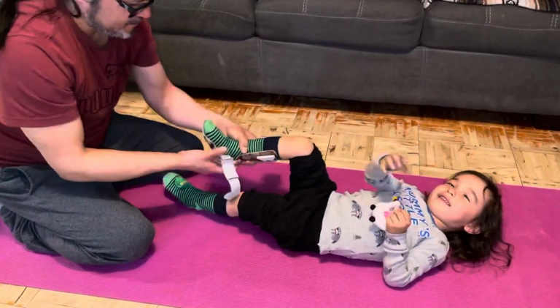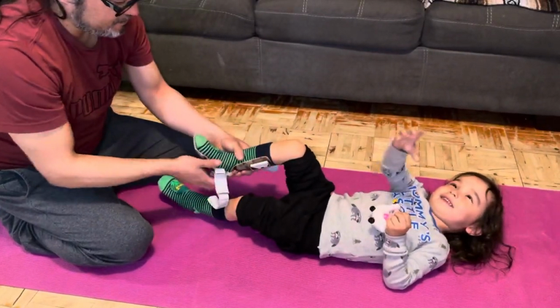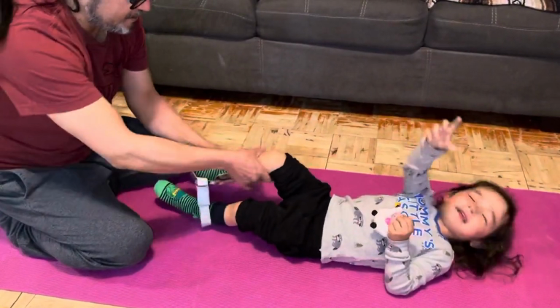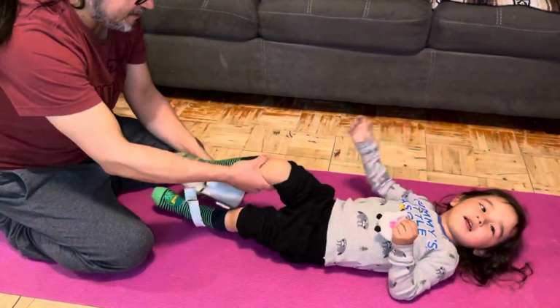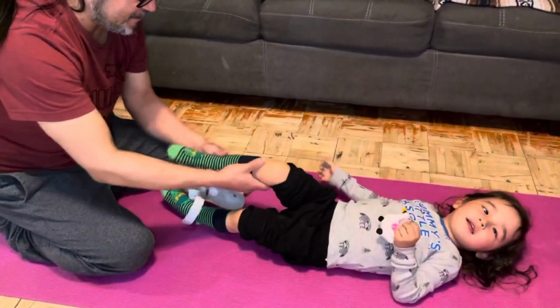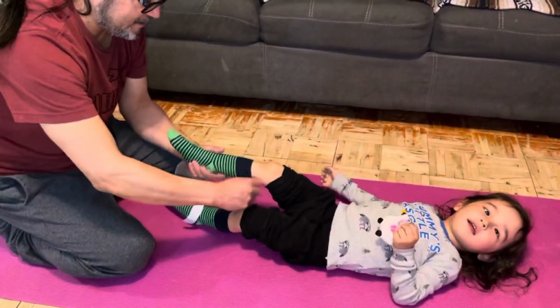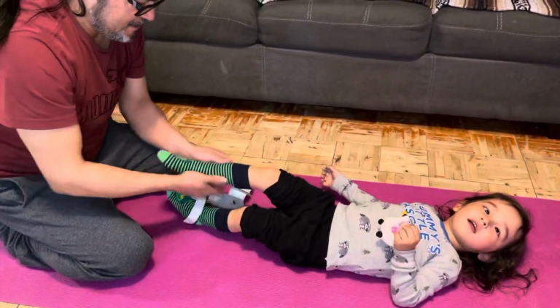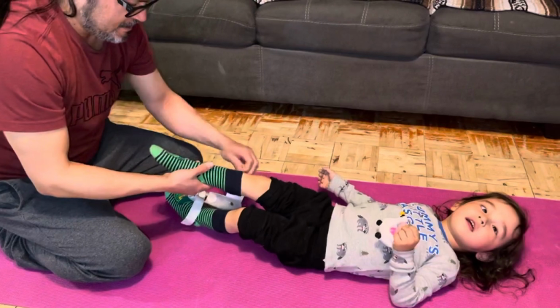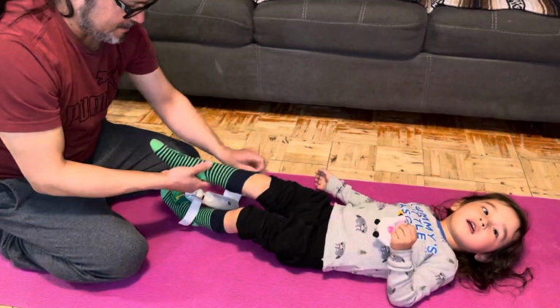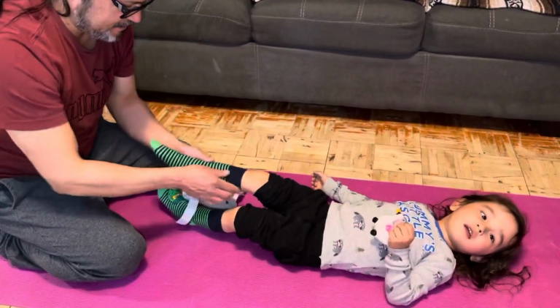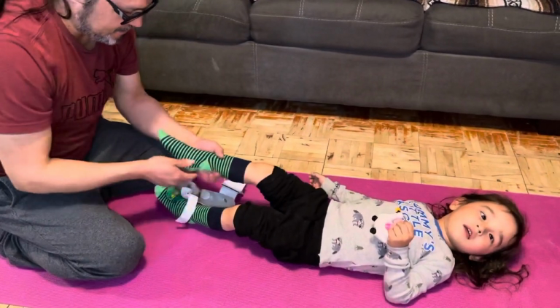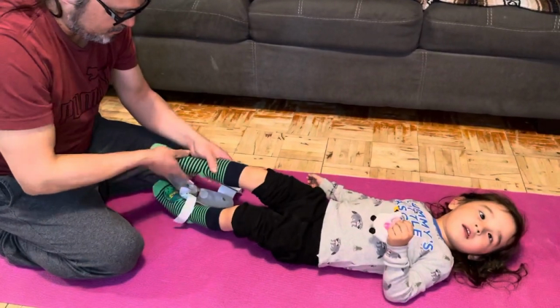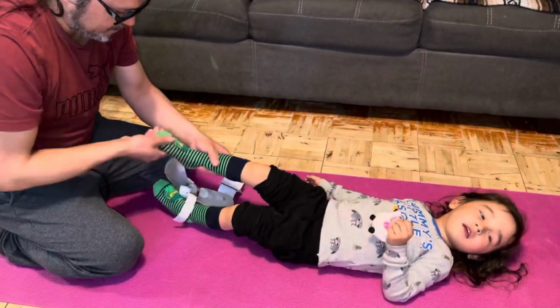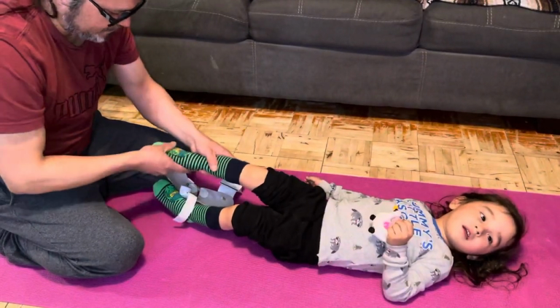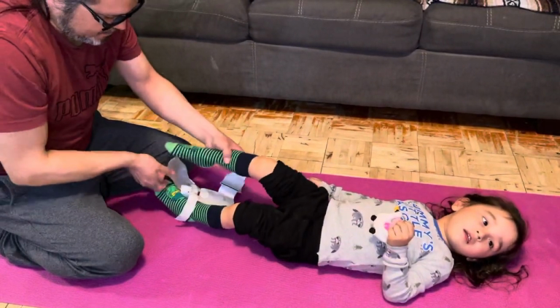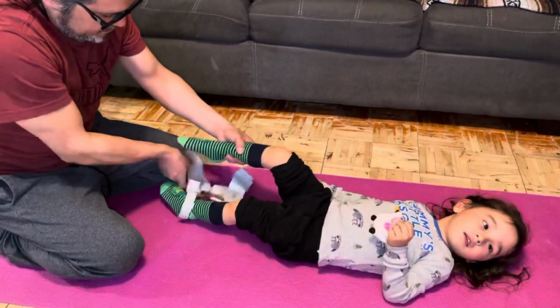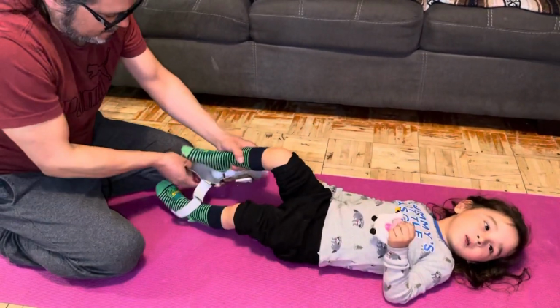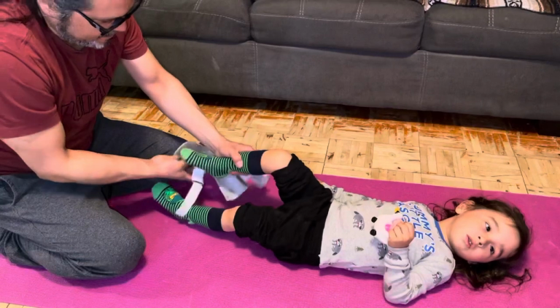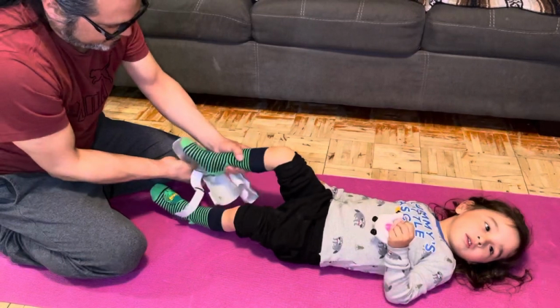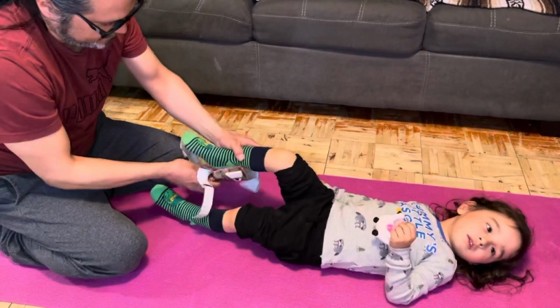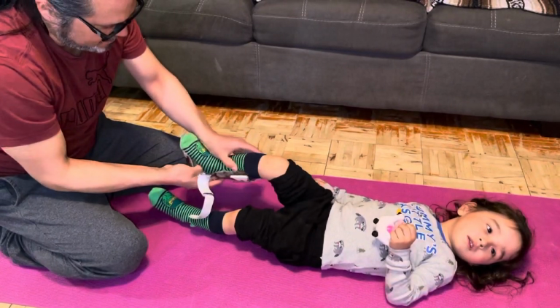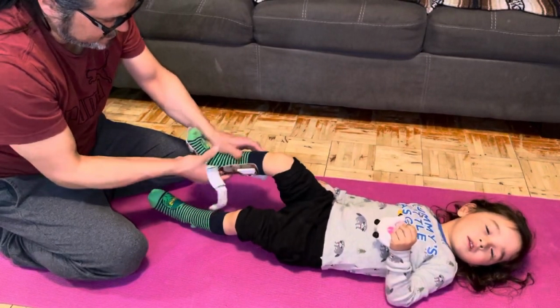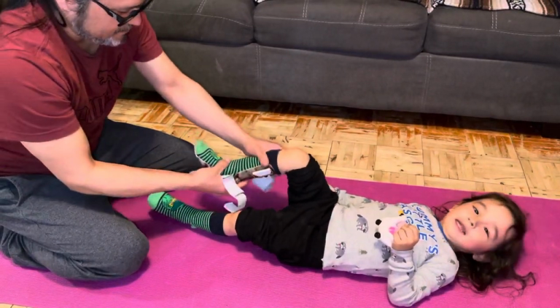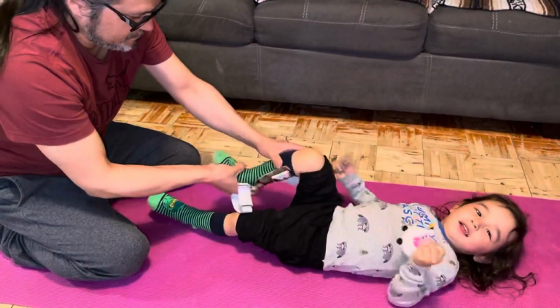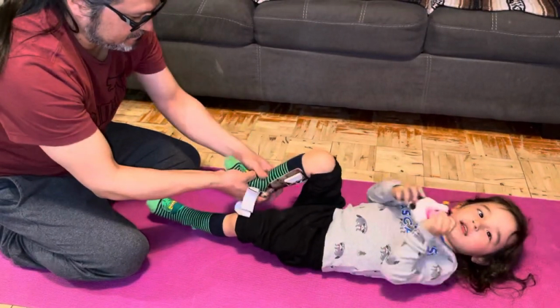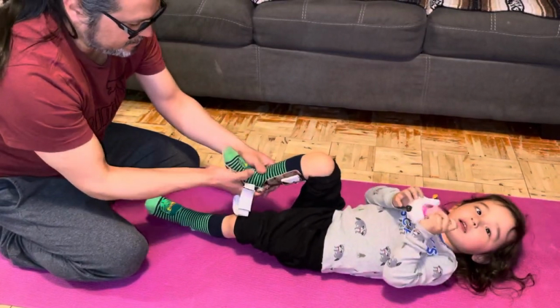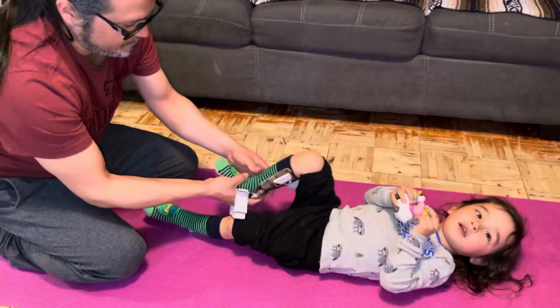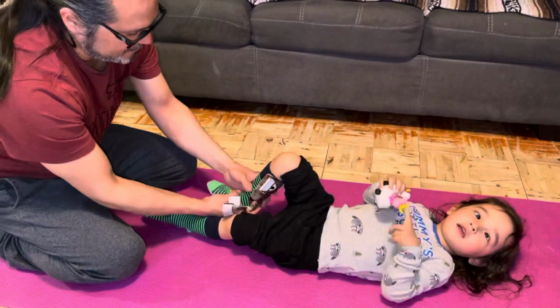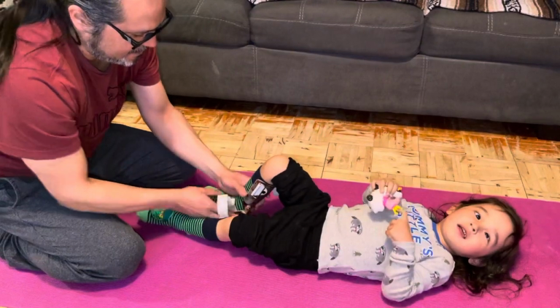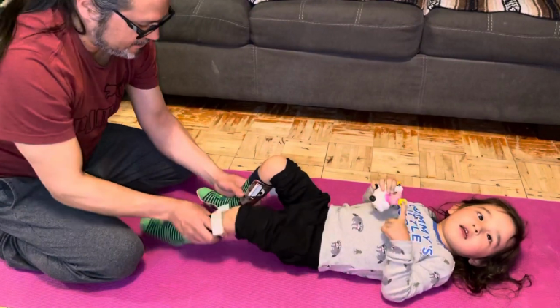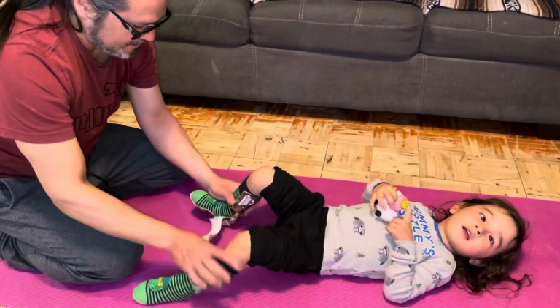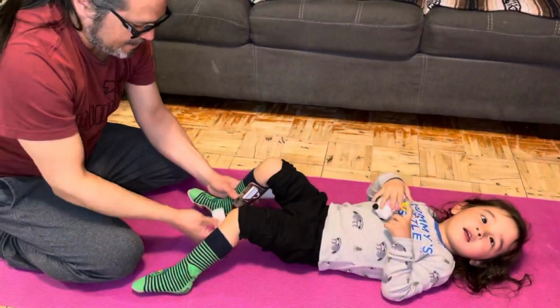You want to make sure that his socks are on as high as they'll go. Try not to have any creases on the socks. Then you want to bend his leg like that.